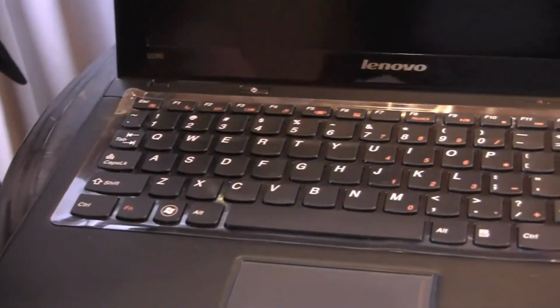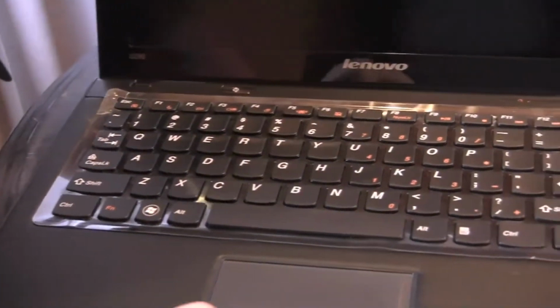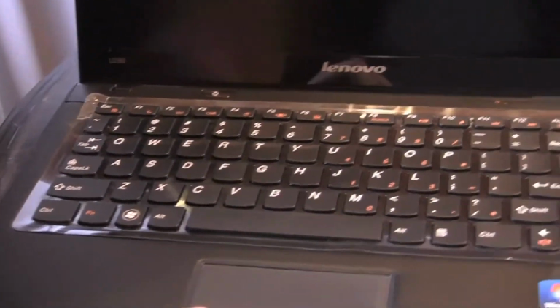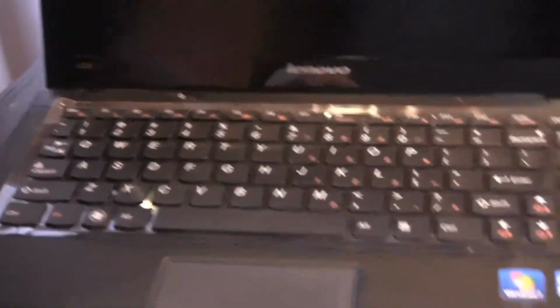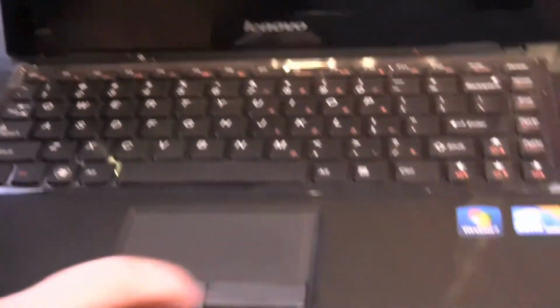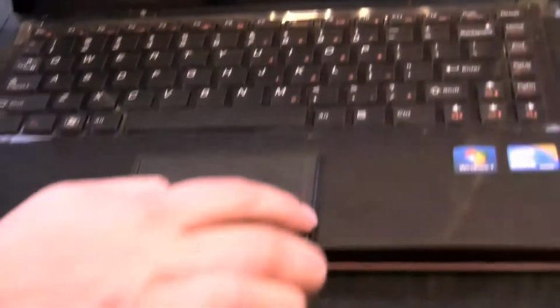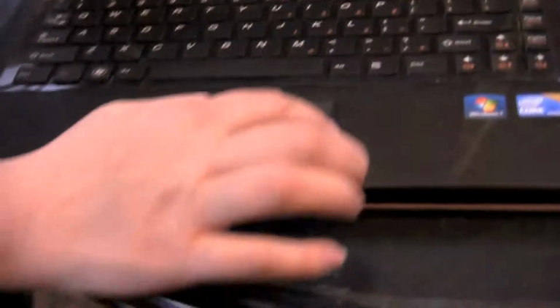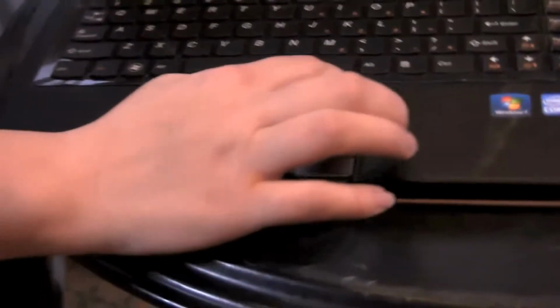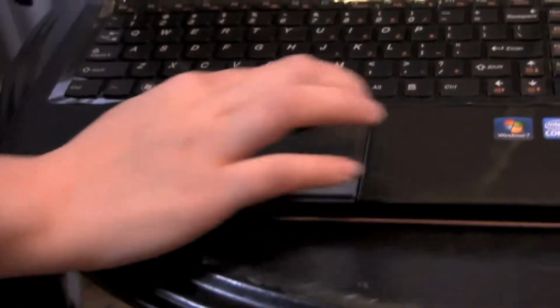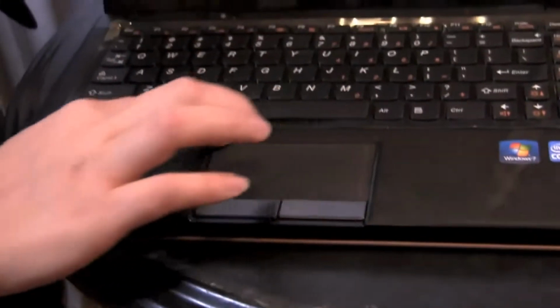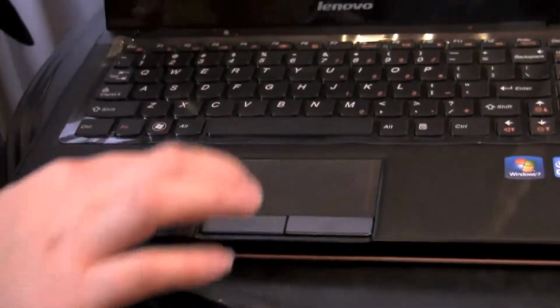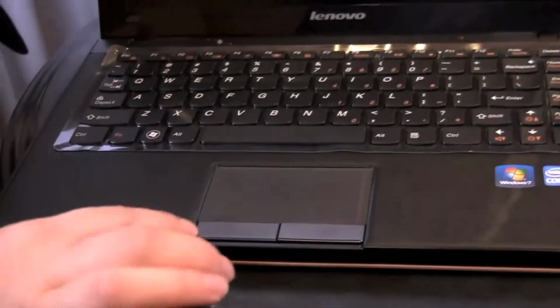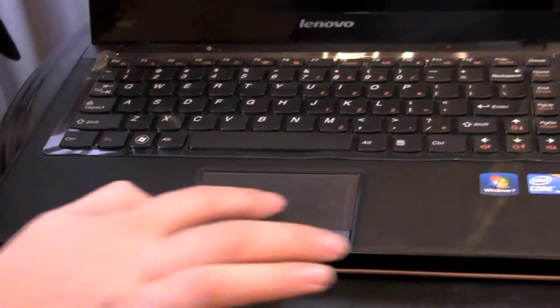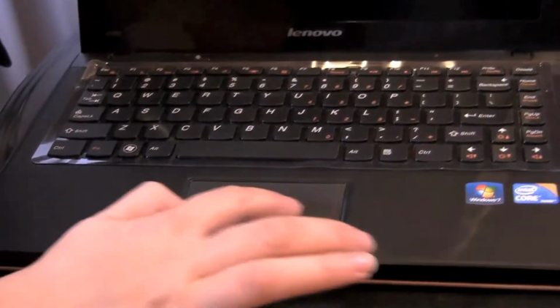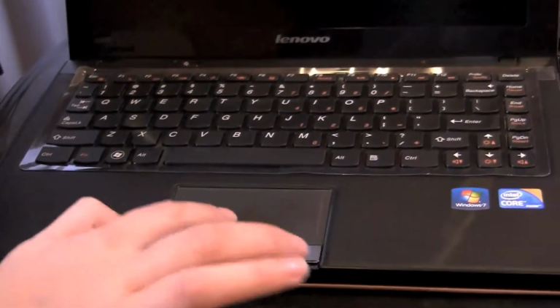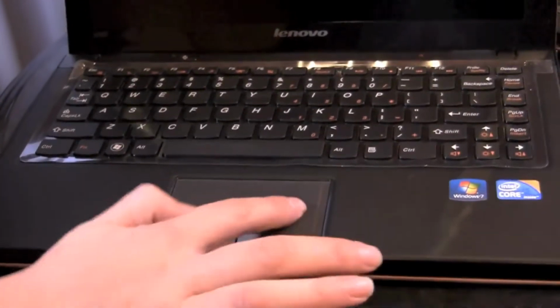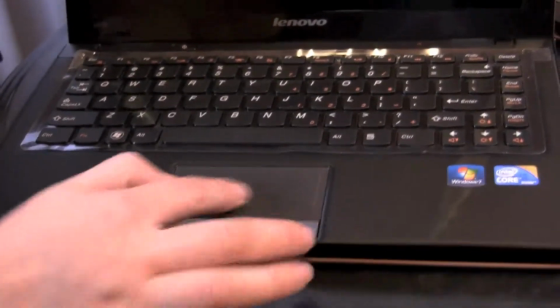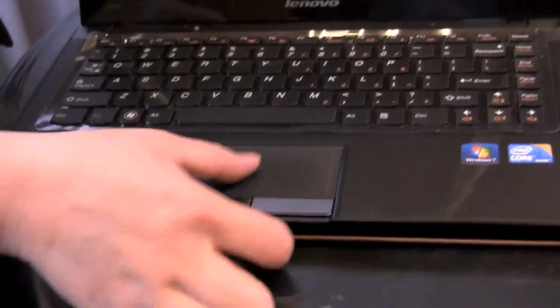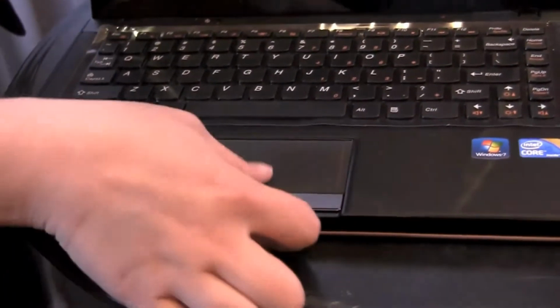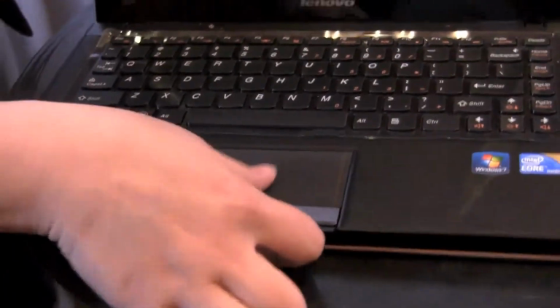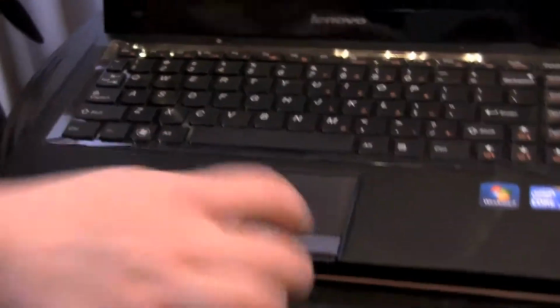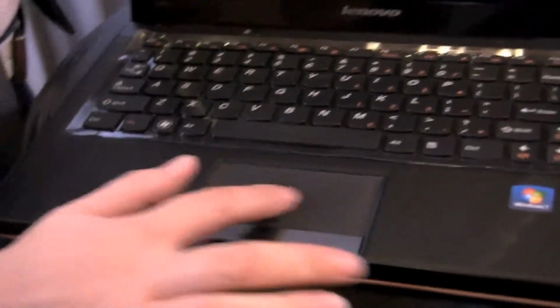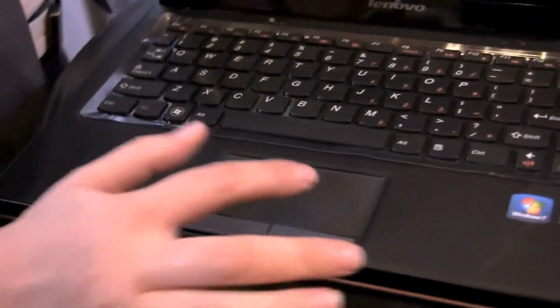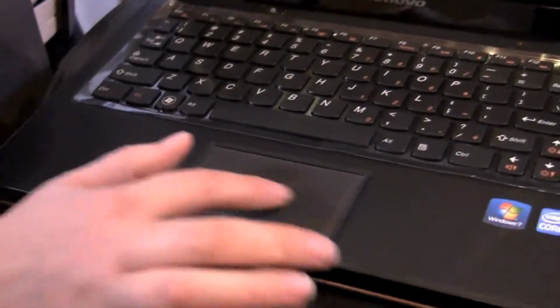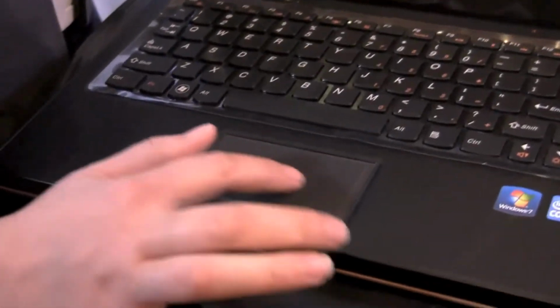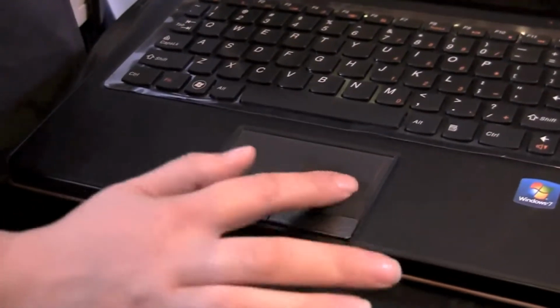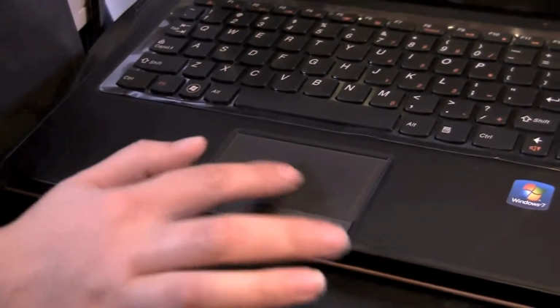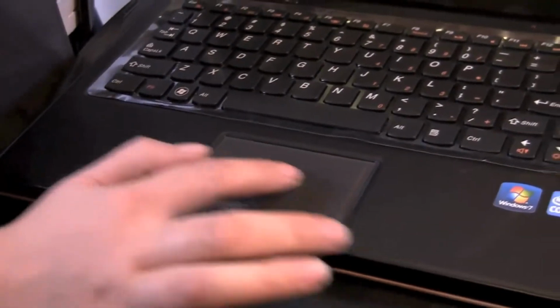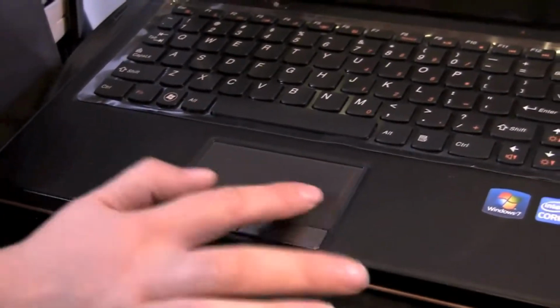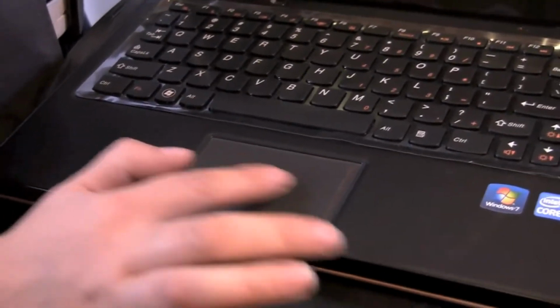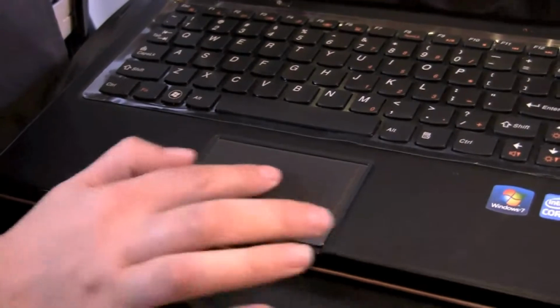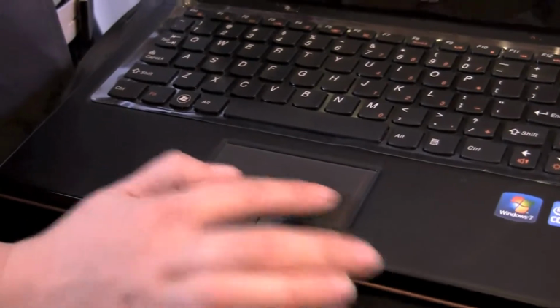We have two separate mouse buttons here with a bevel right around the mouse area. This is soft — it has a kind of velvet-almost finish rather than a hard plastic.